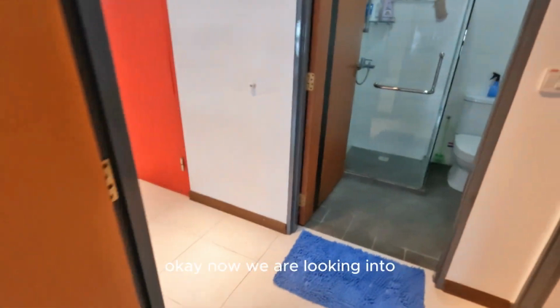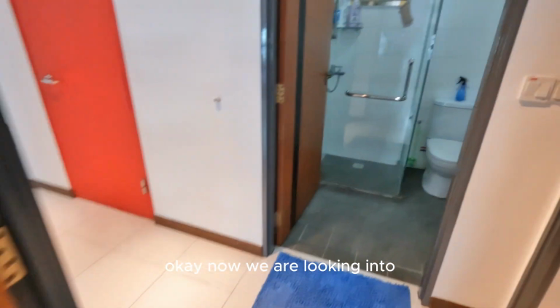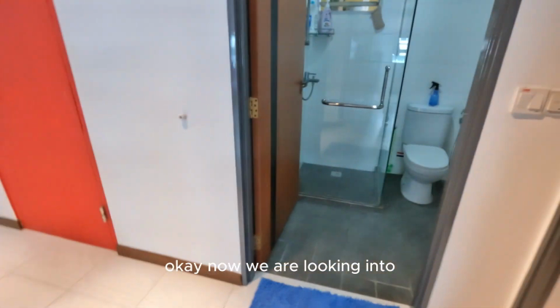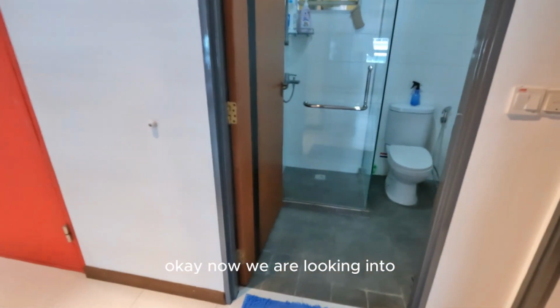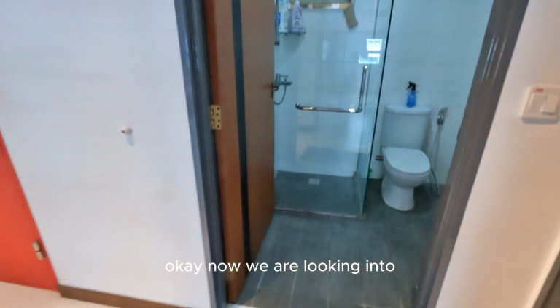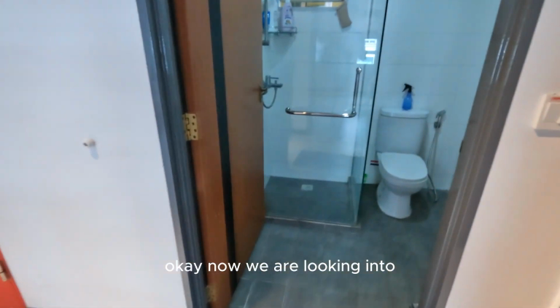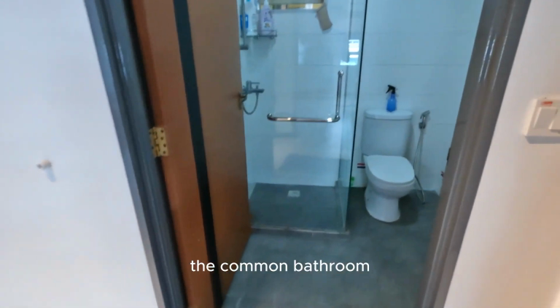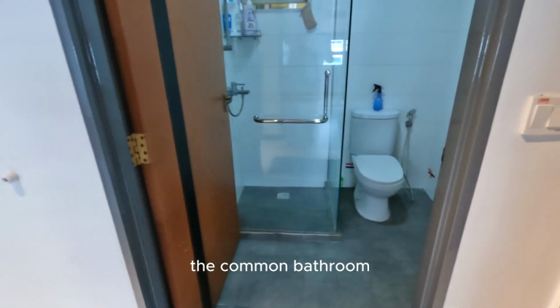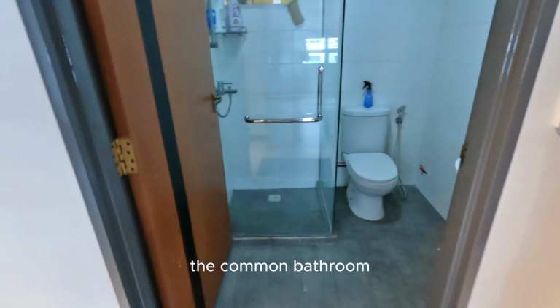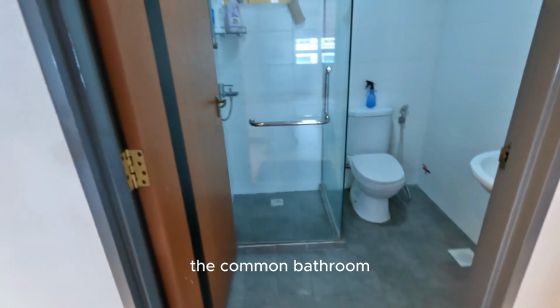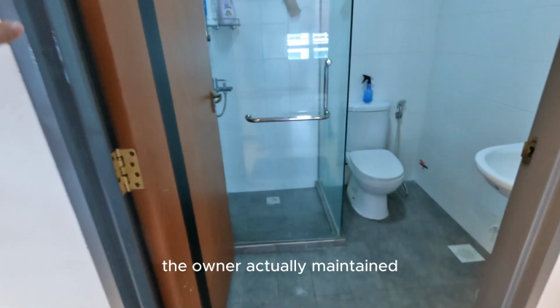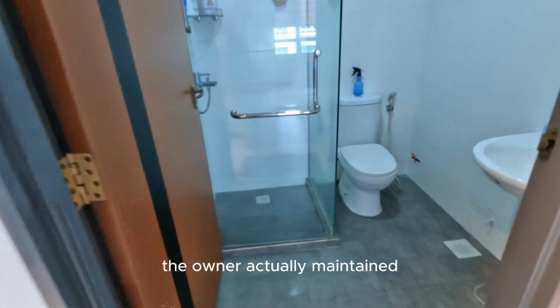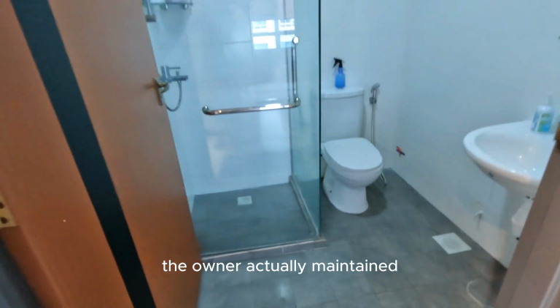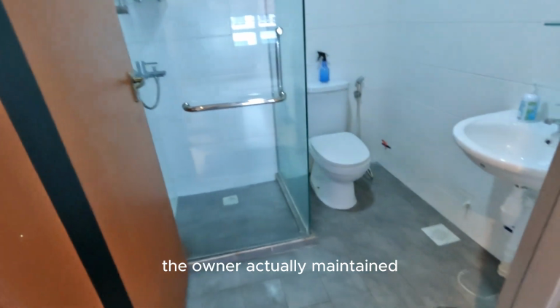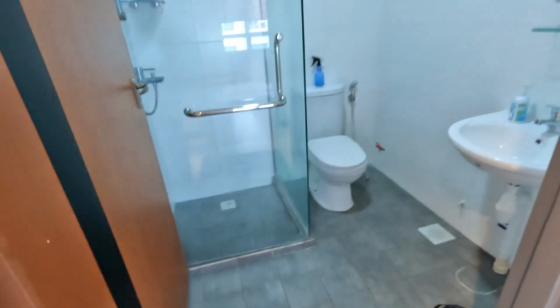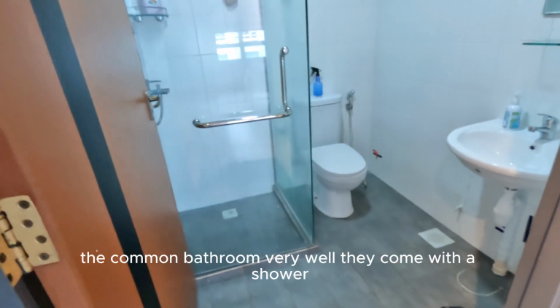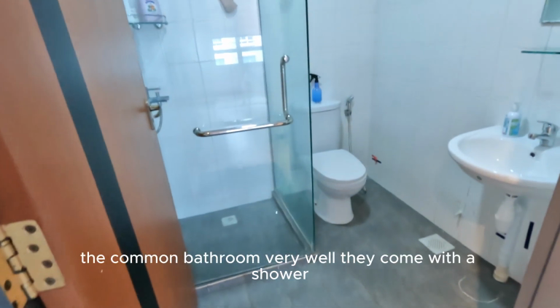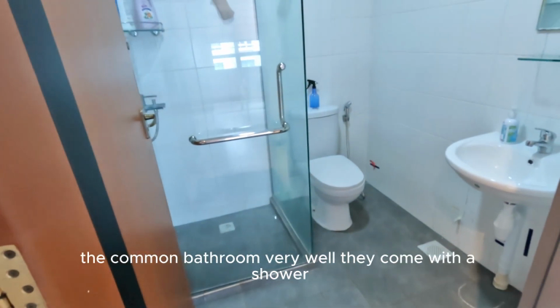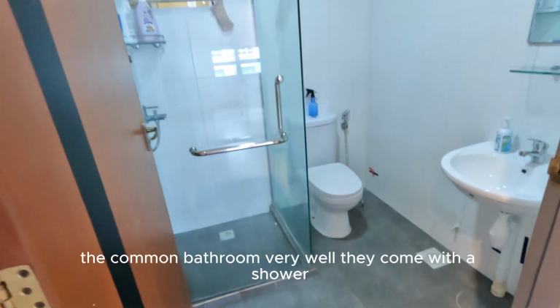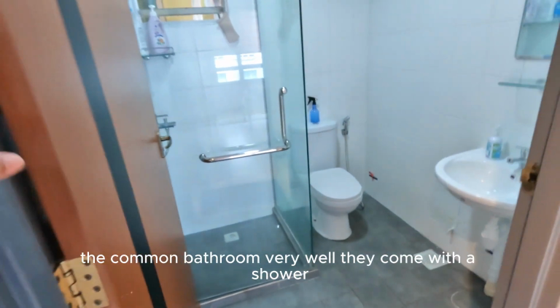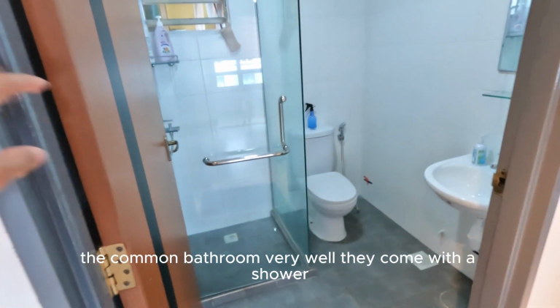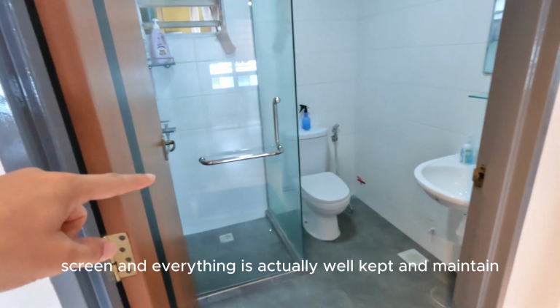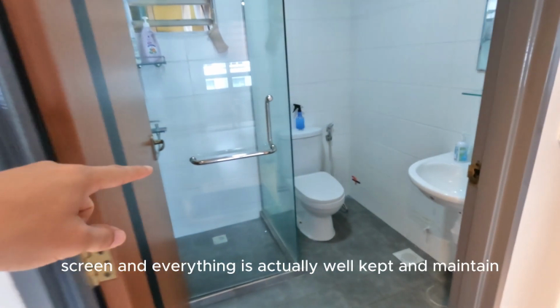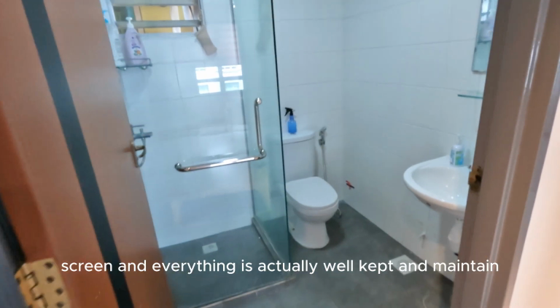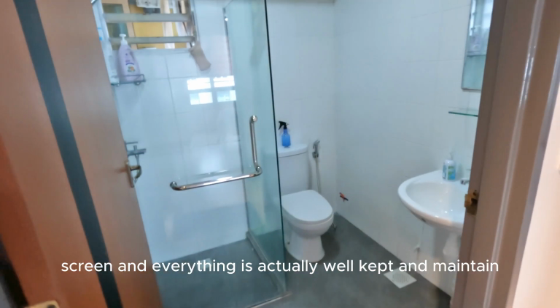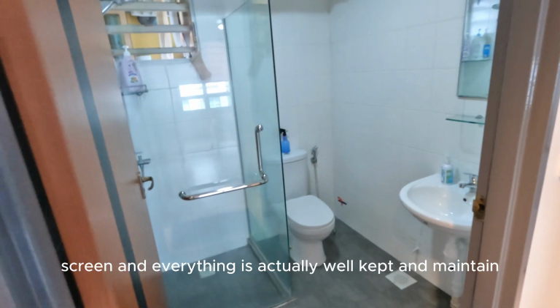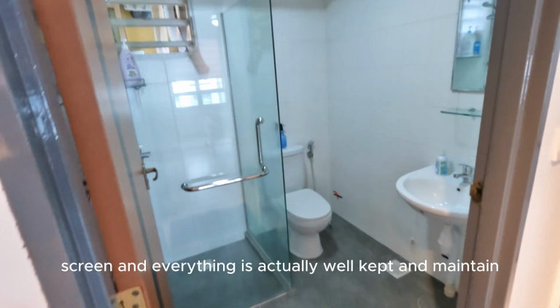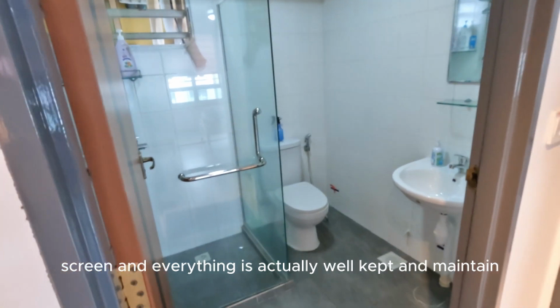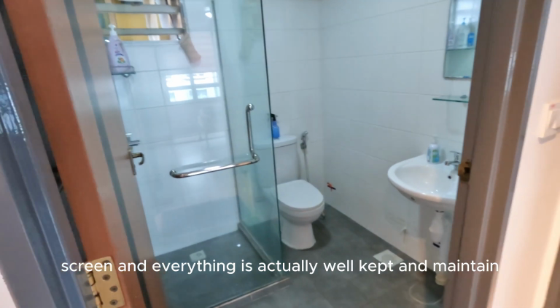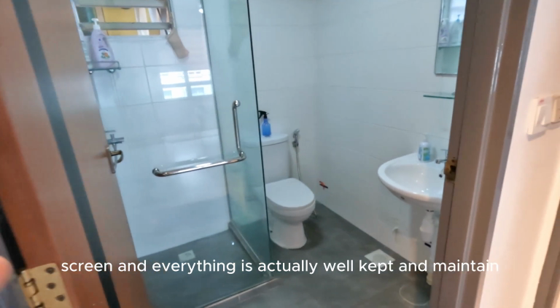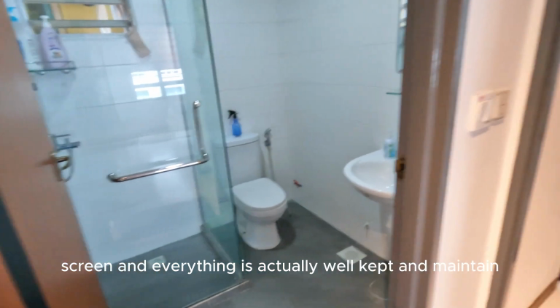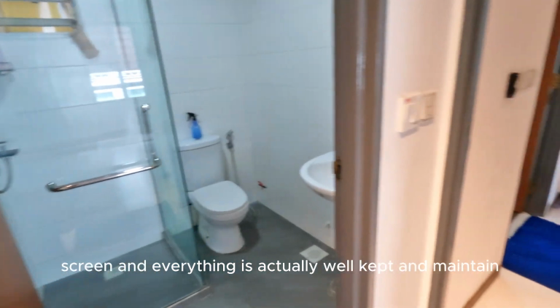Now we are looking into the common bathroom. The owner actually maintained the common bathroom very well. It comes with a shower screen, and everything is actually well kept and maintained.